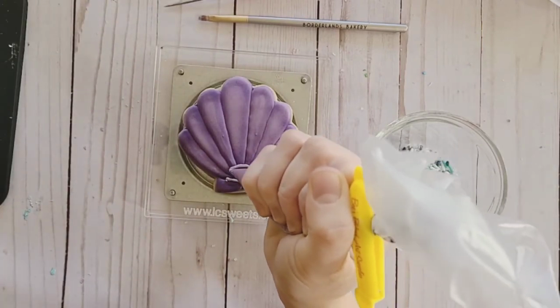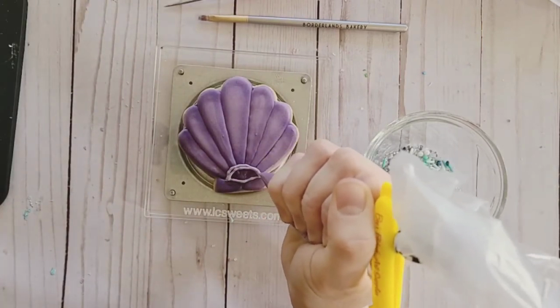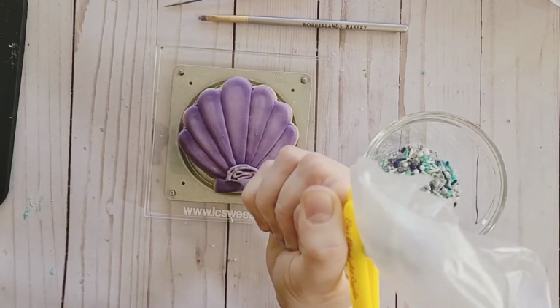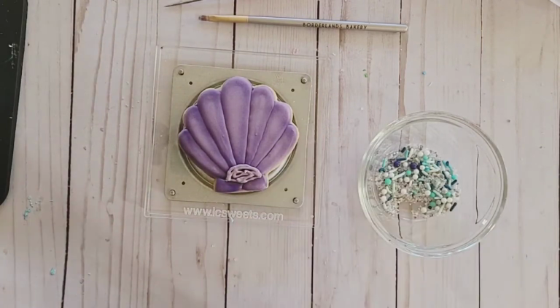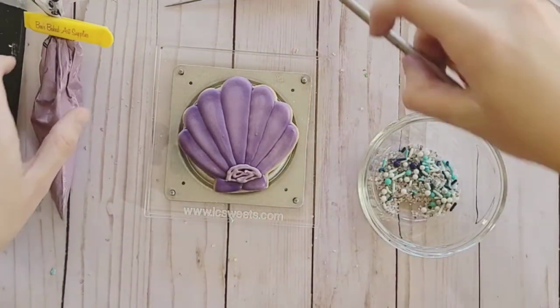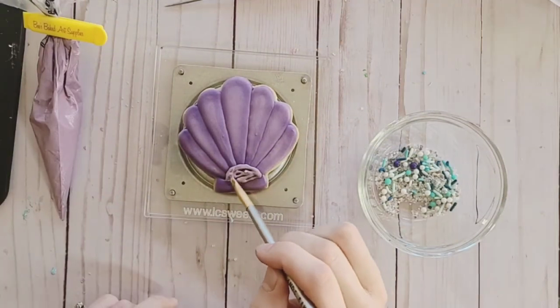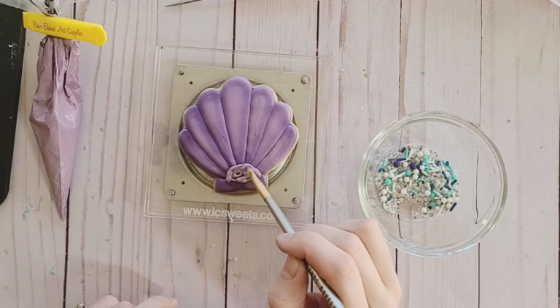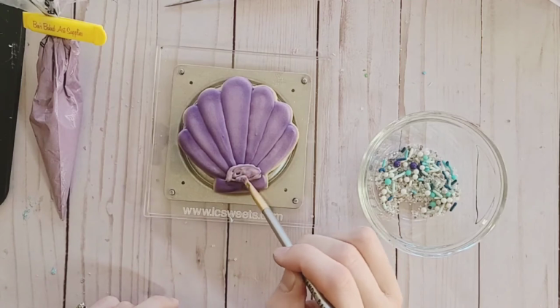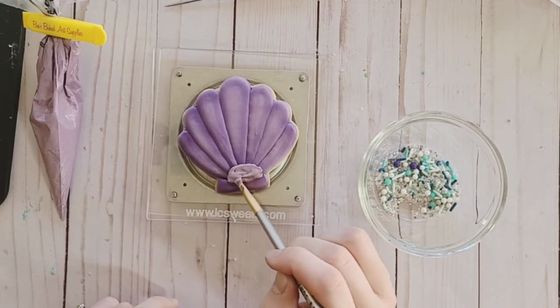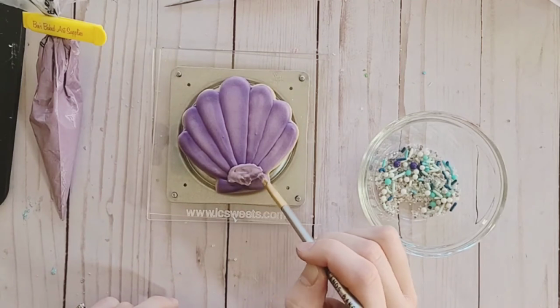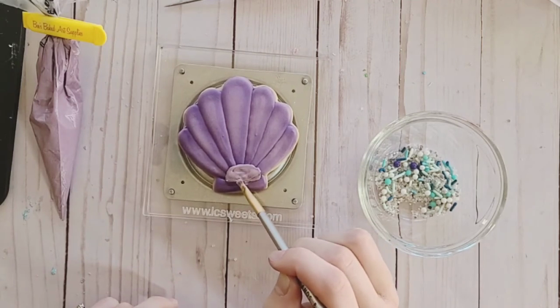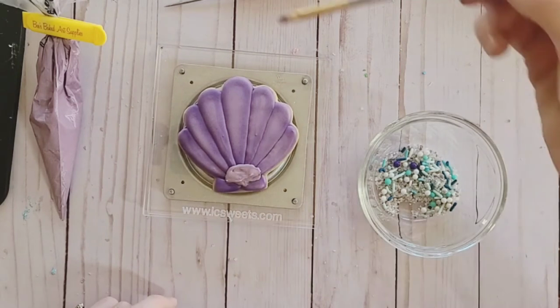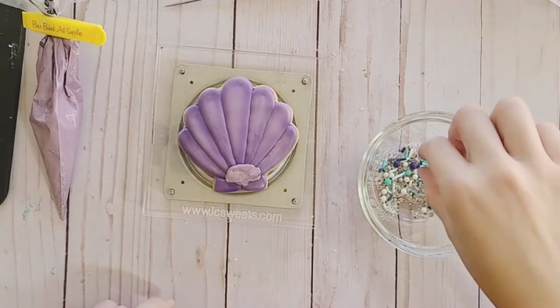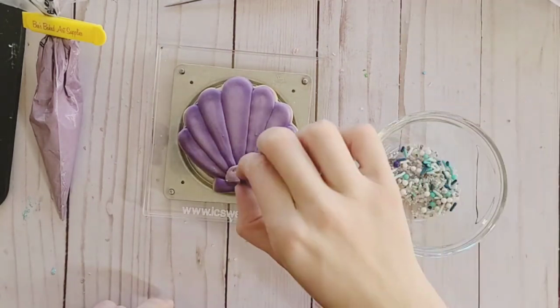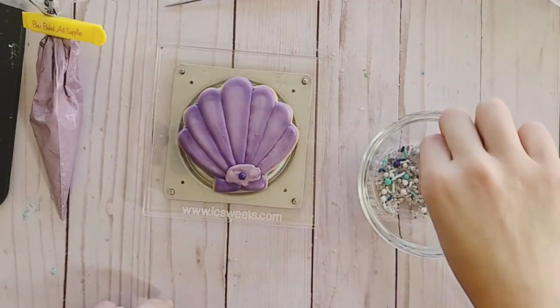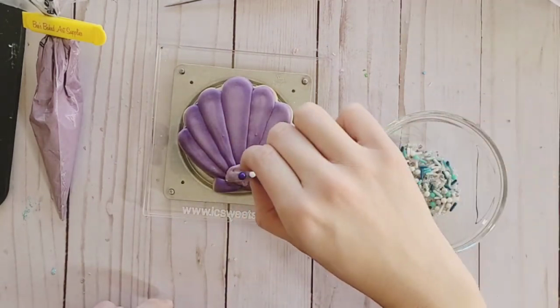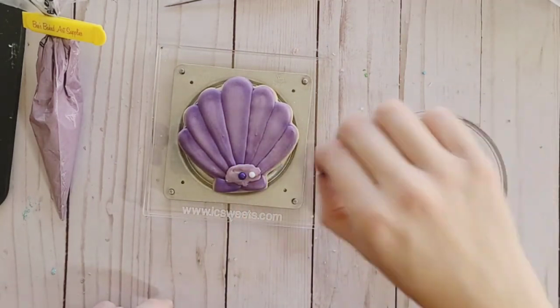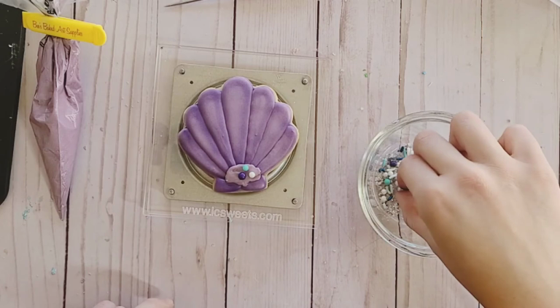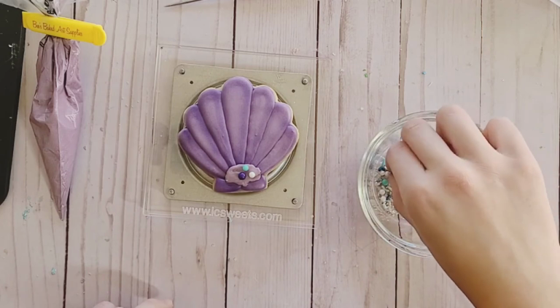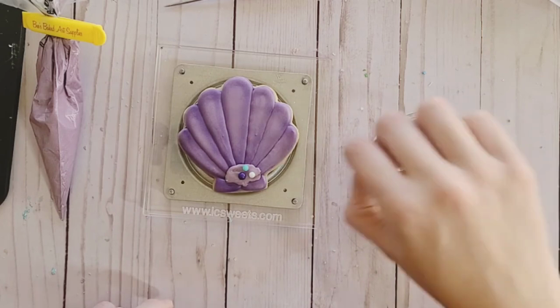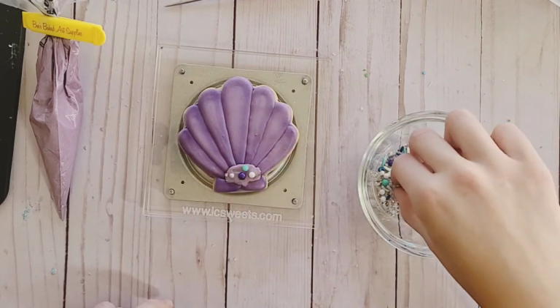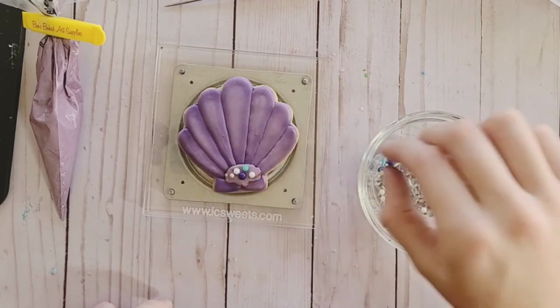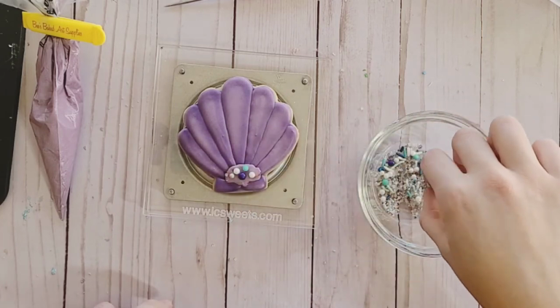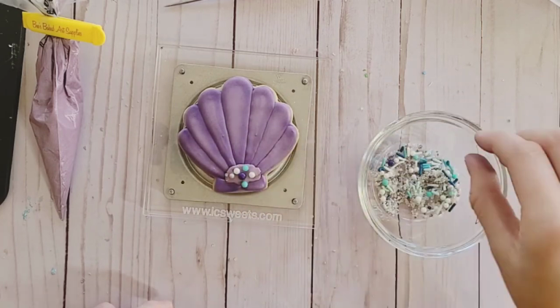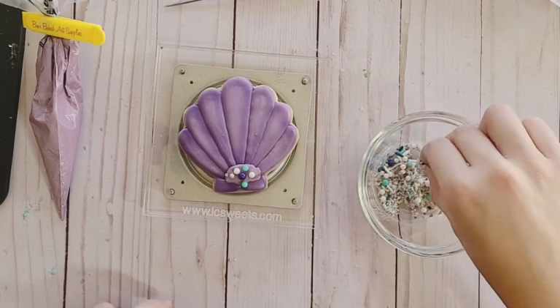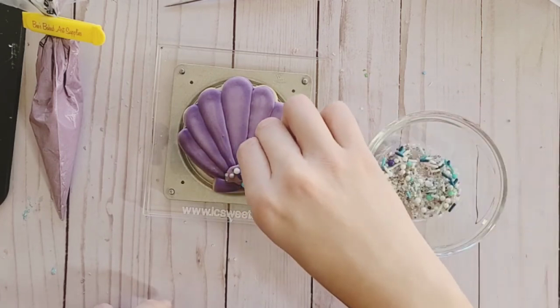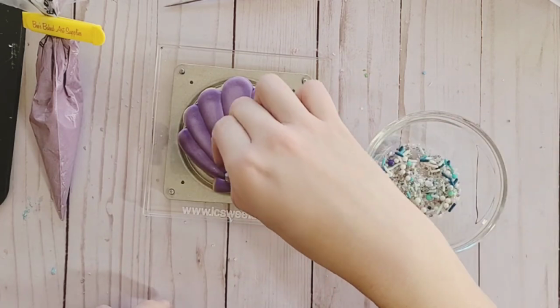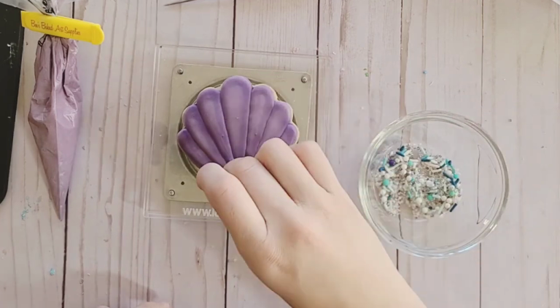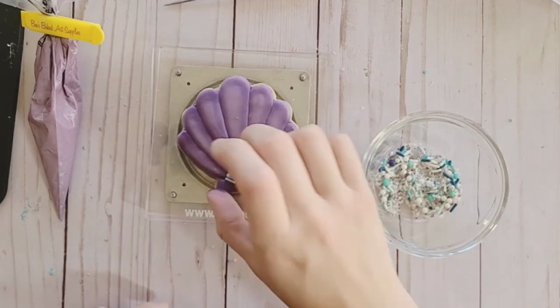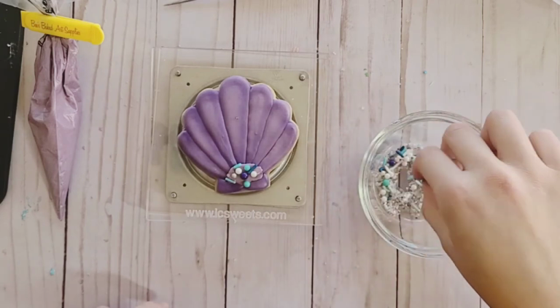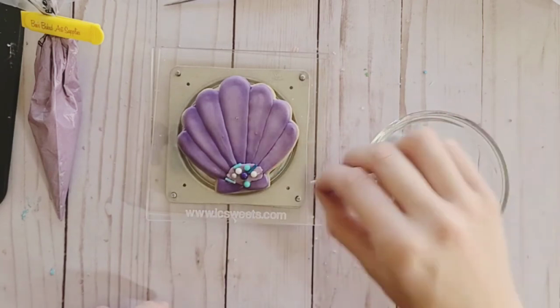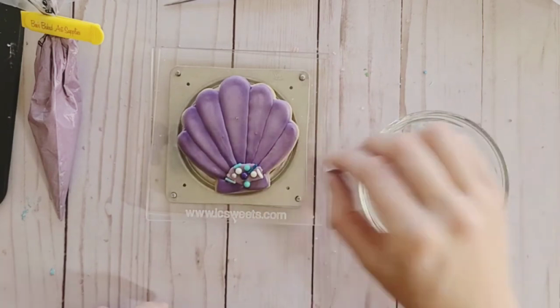Next, take a thicker consistency purple and spread it in the area that you want the sprinkles to stick to. I picked out a few of the colors that I wanted to make sure were there, and then dumped on the rest in whatever stuck.